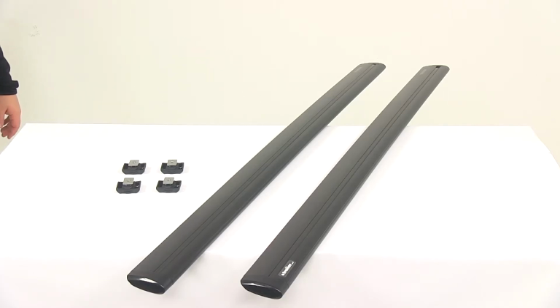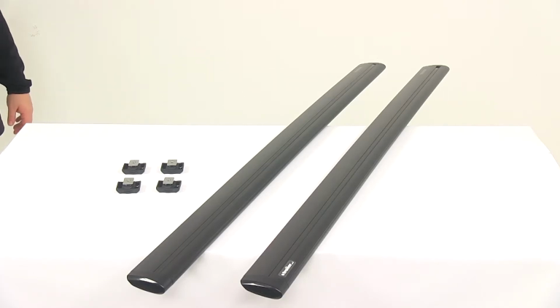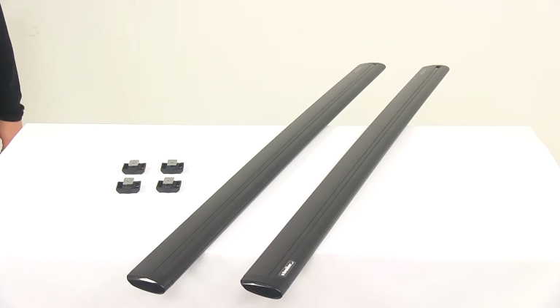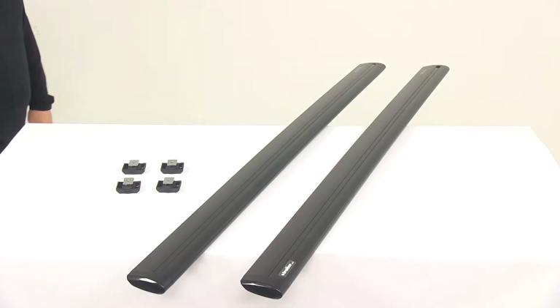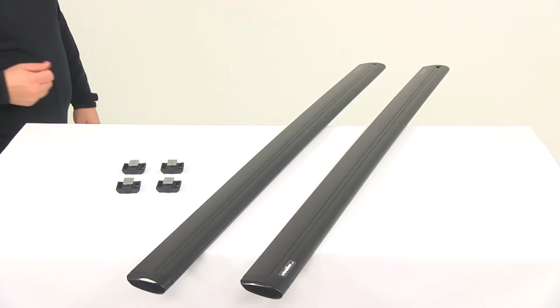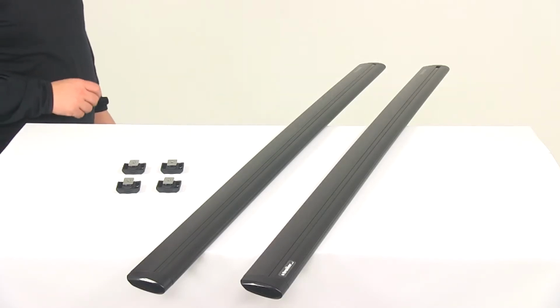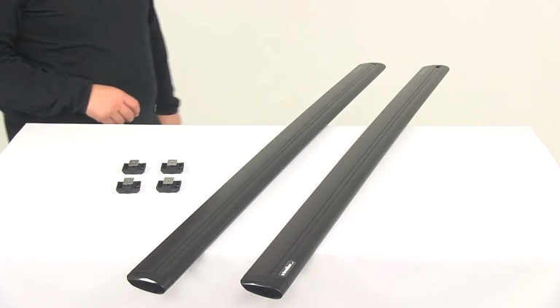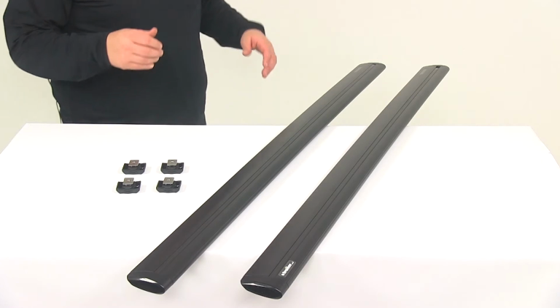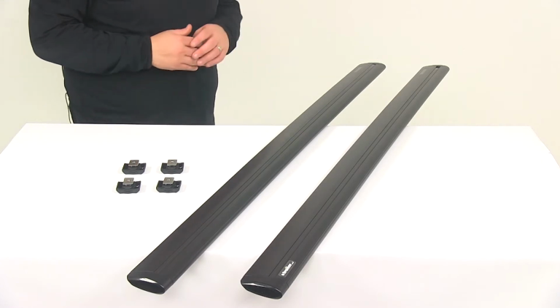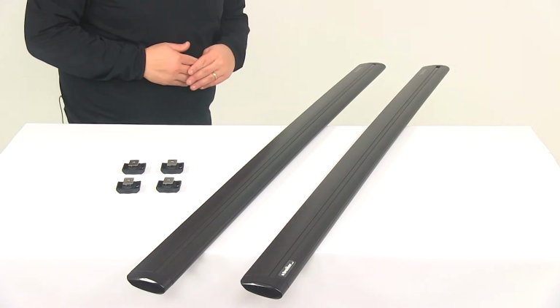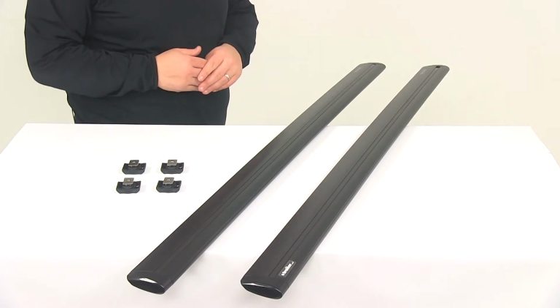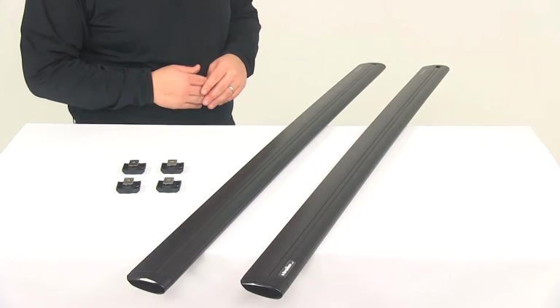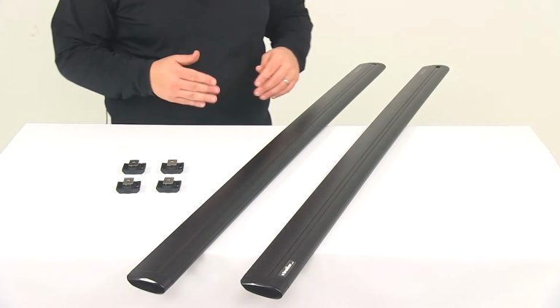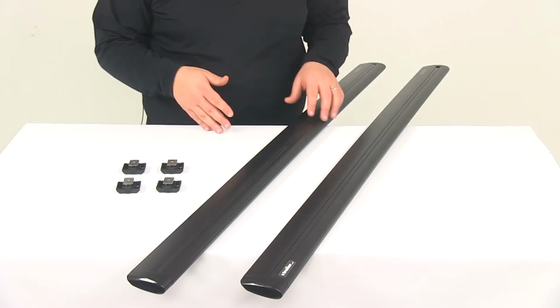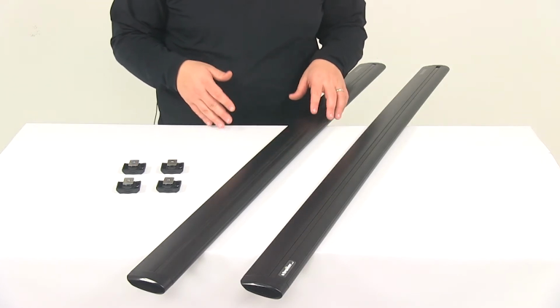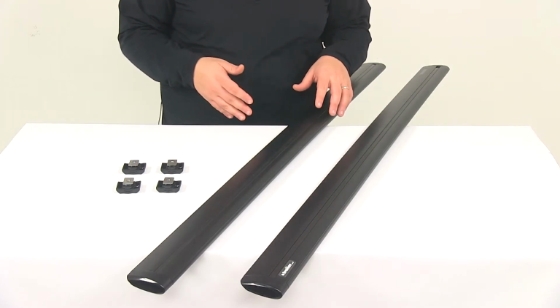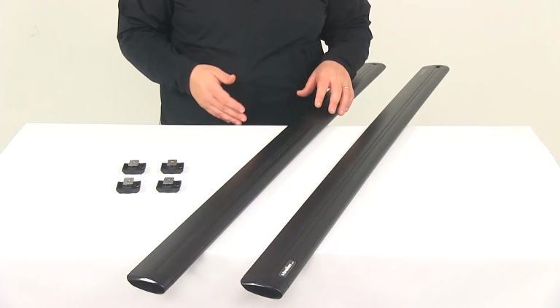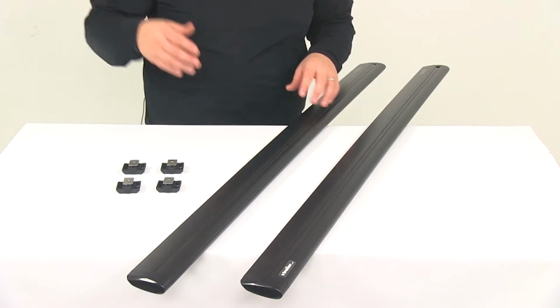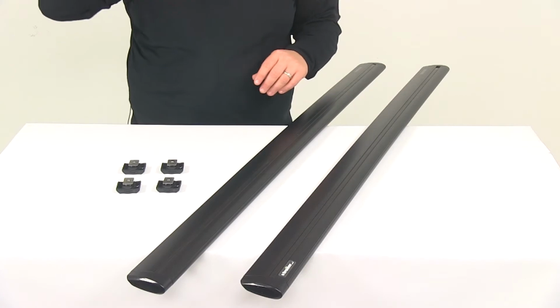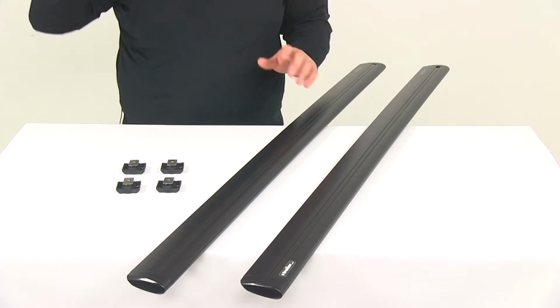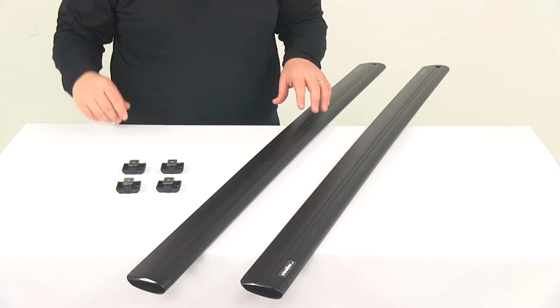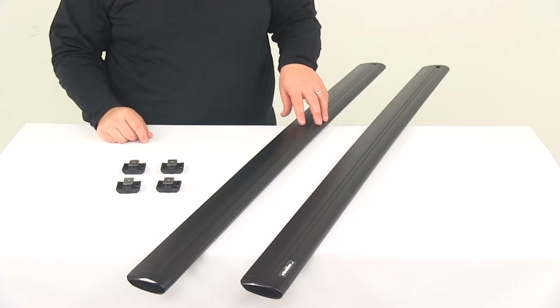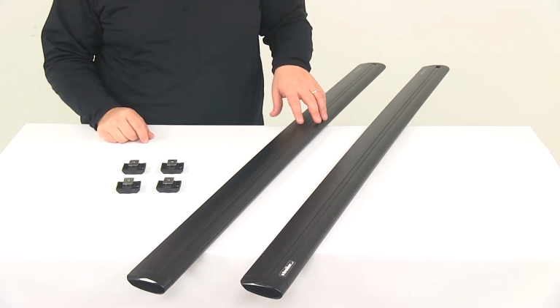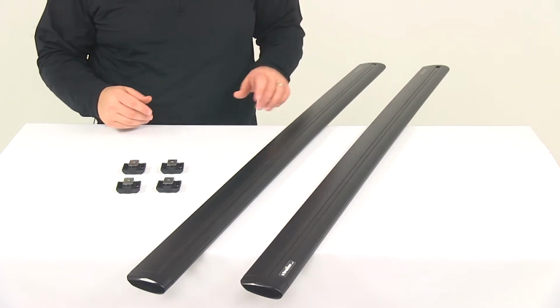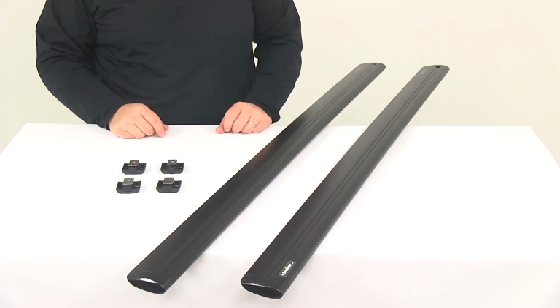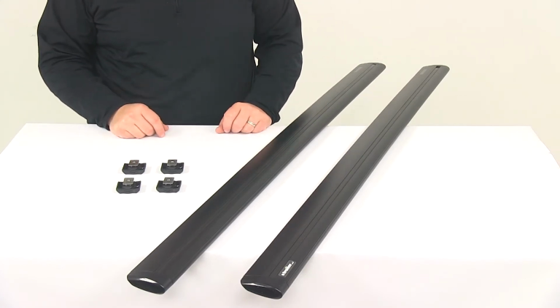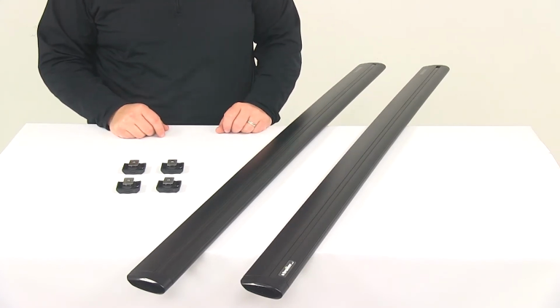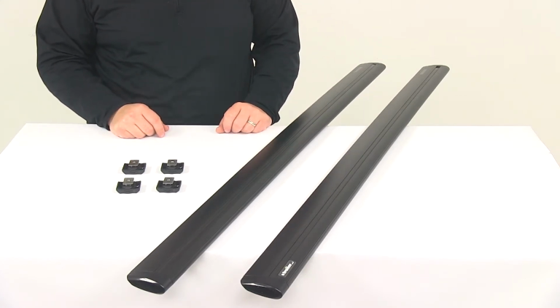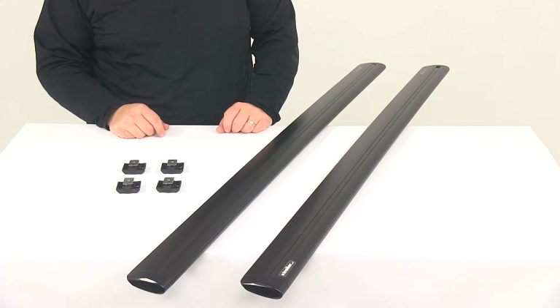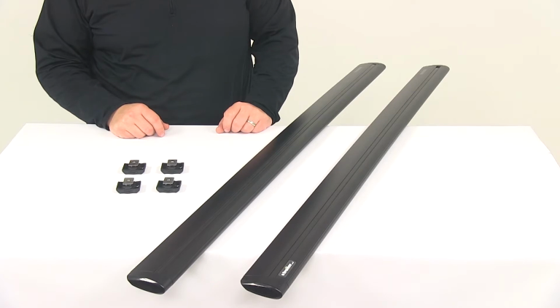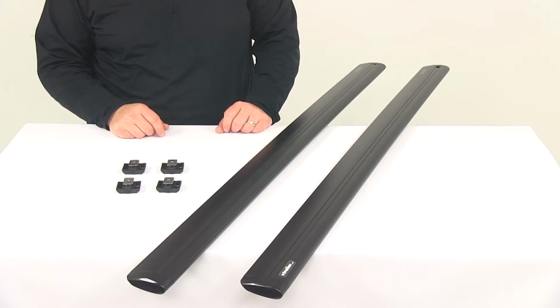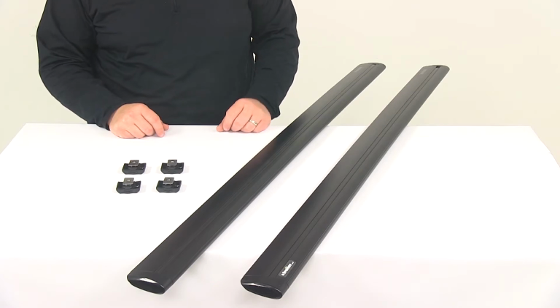Today we're going to be taking a look at the Yakima Jetstream crossbars. These are going to be quiet, low-profile crossbars that let you mount accessories and carriers on the roof of your vehicle. You can pair these with Yakima Towers and Fit Kits to create a complete roof rack for your vehicle. Towers and Fit Kits are sold separately.